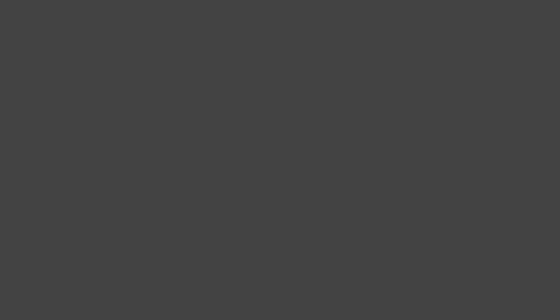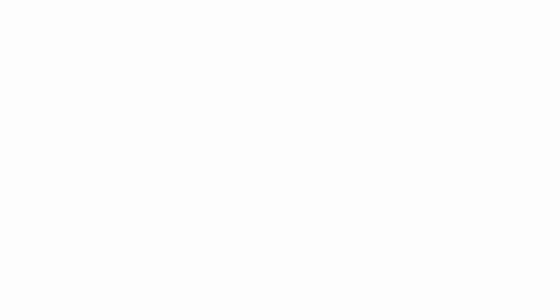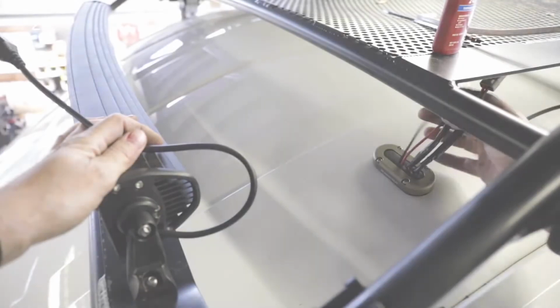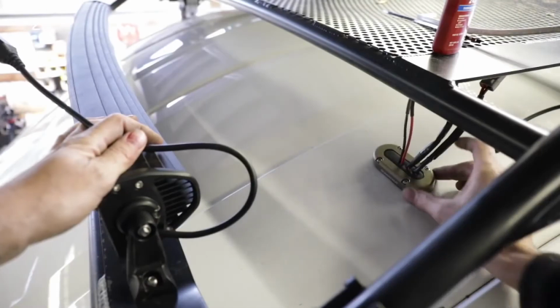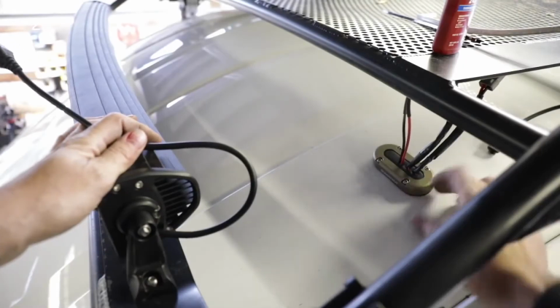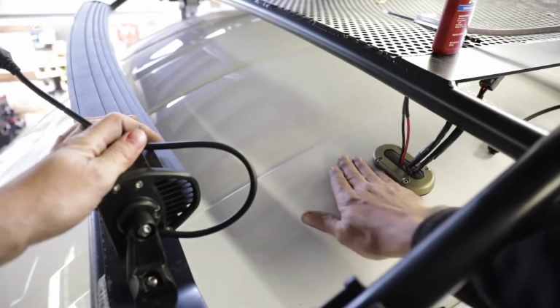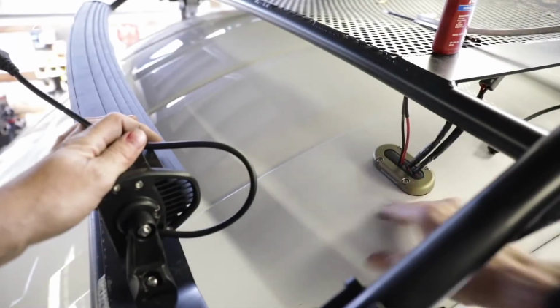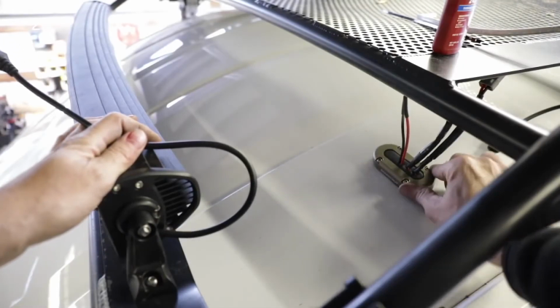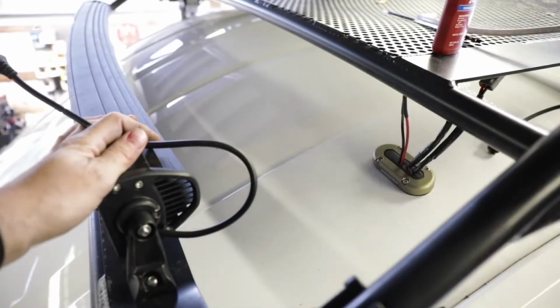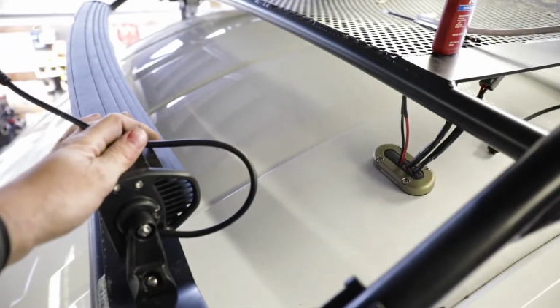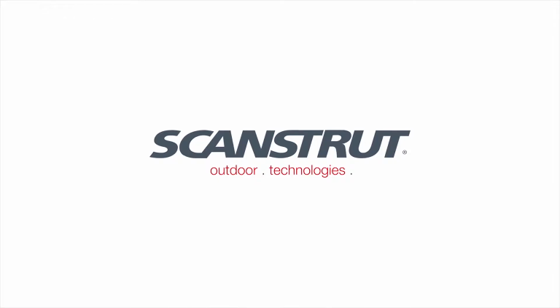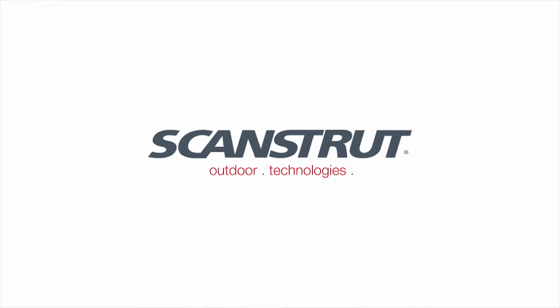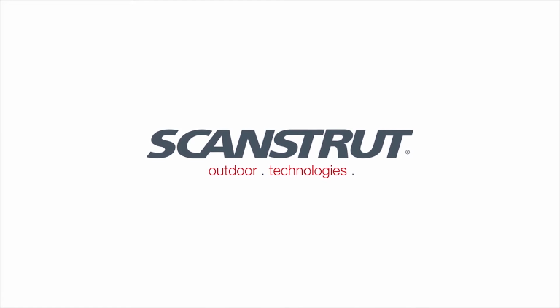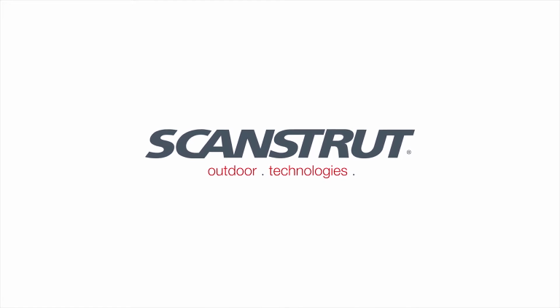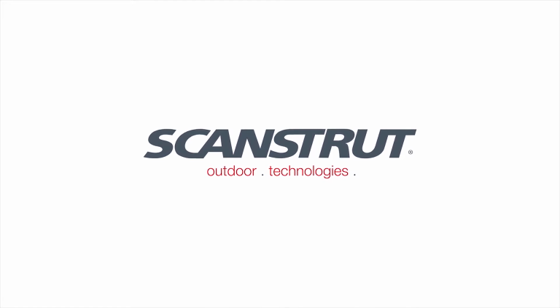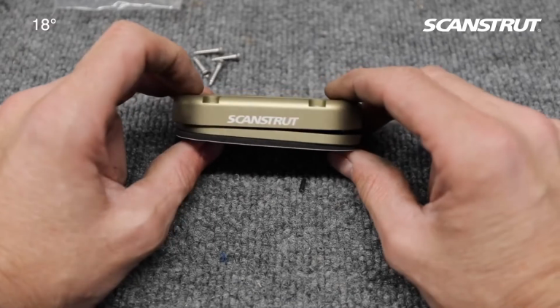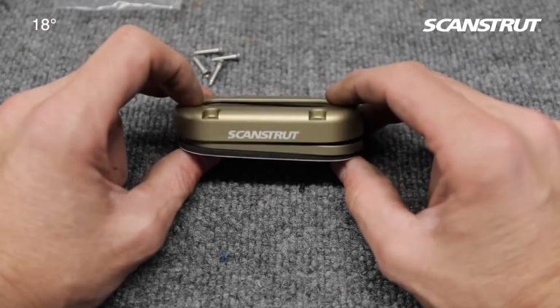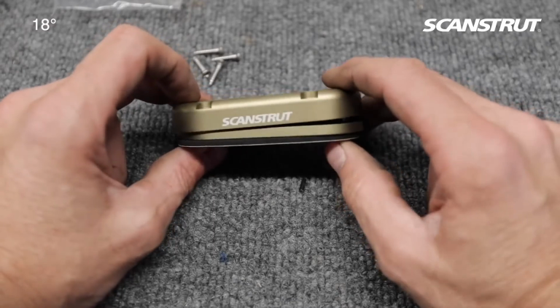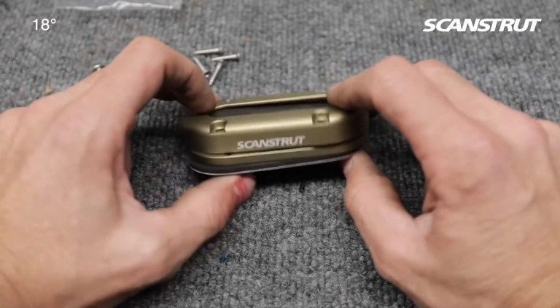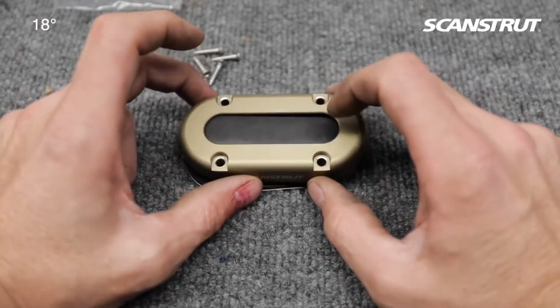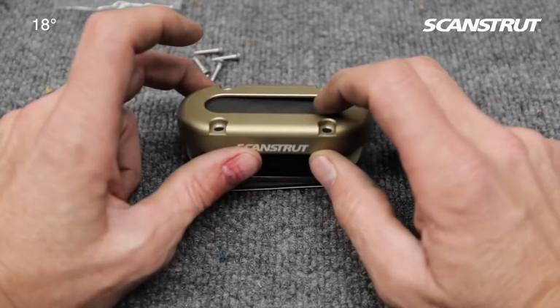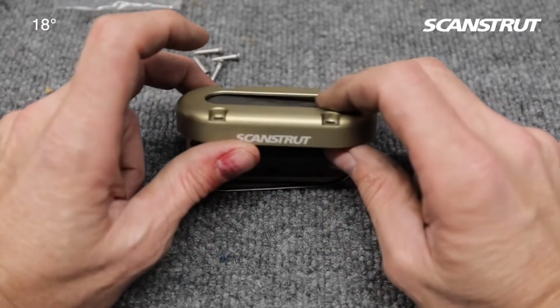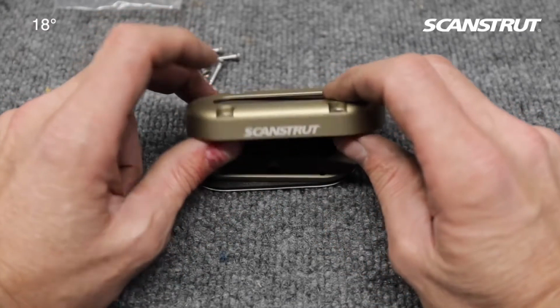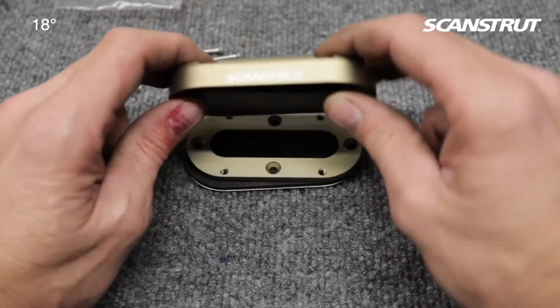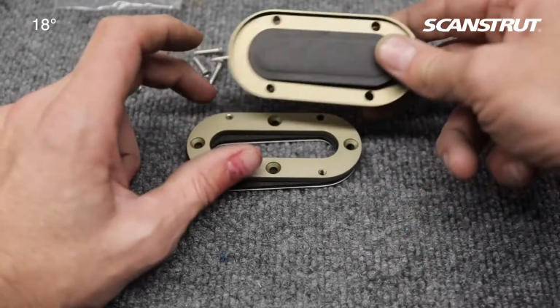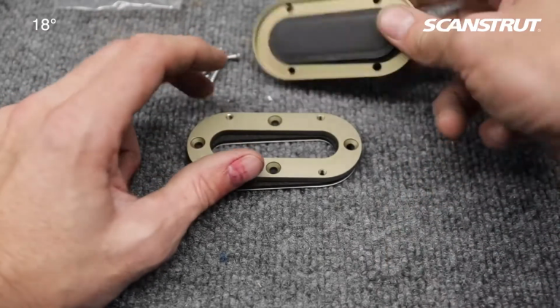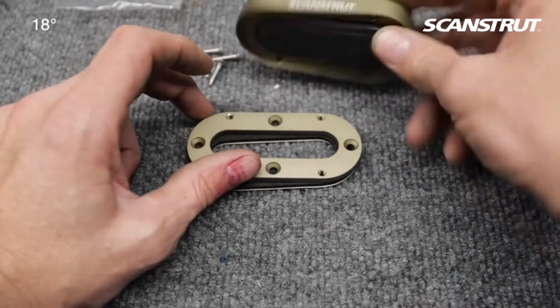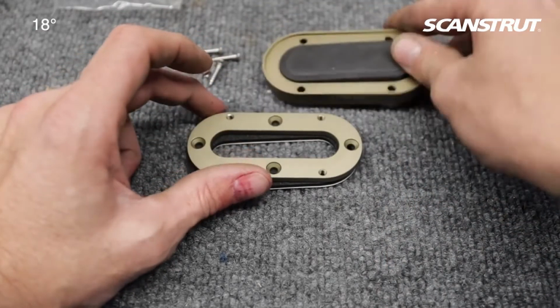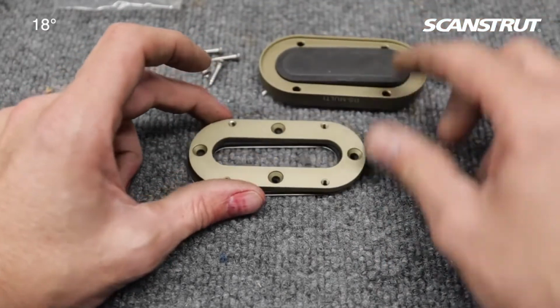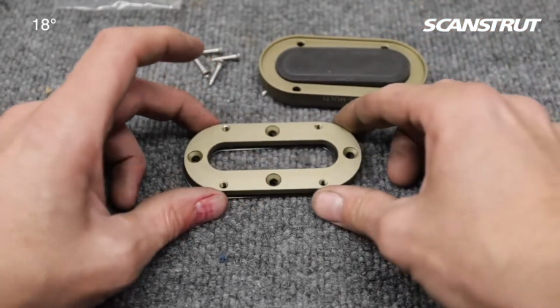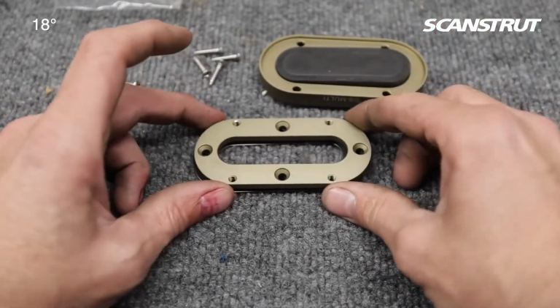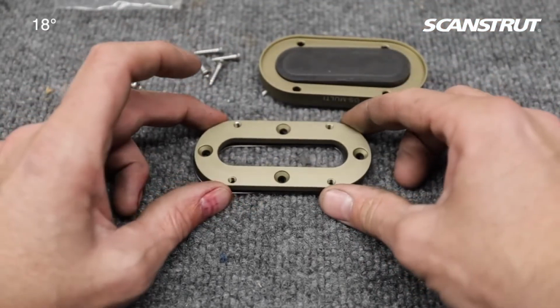How nice is that? Man, that is nice. Built by ScanStrut, I think in the UK, for running wires into boats.